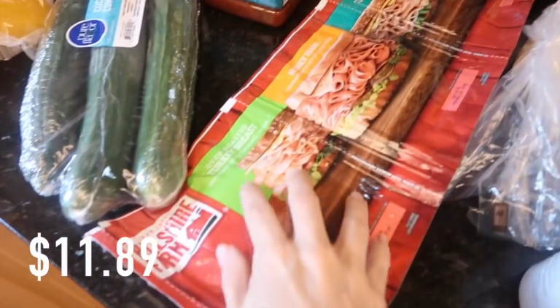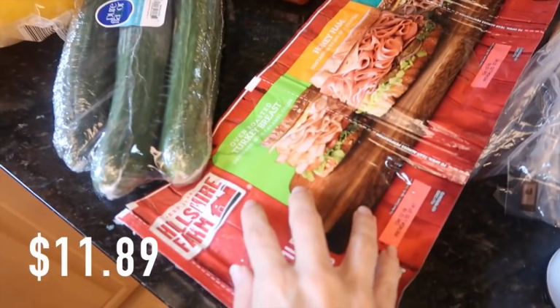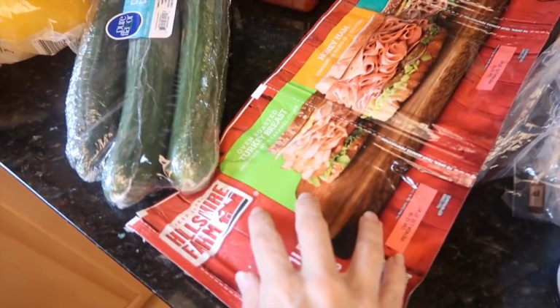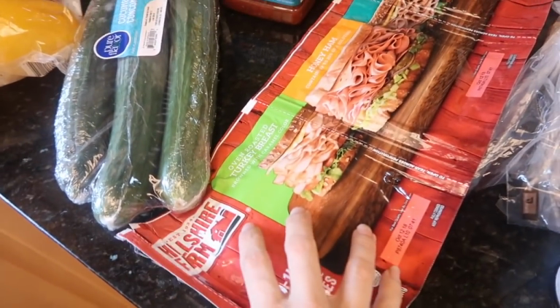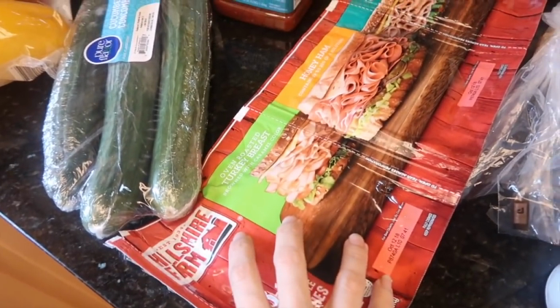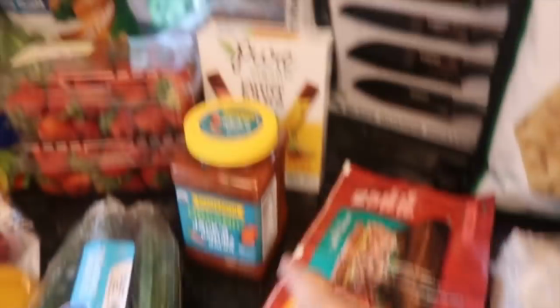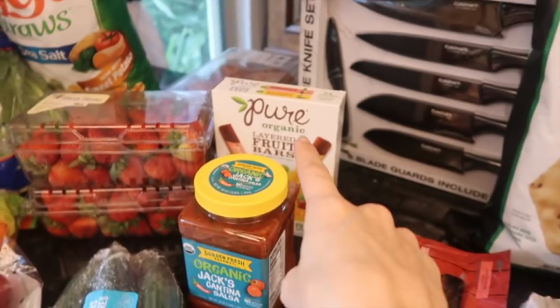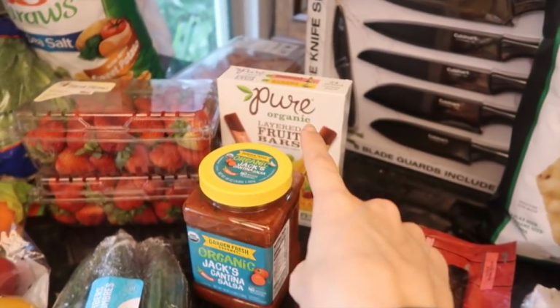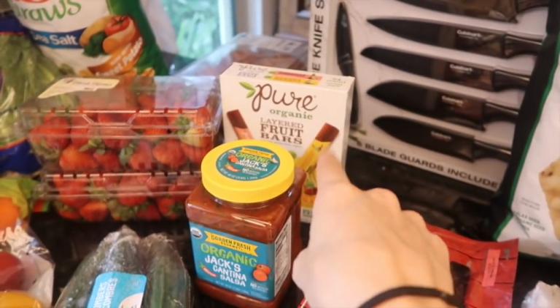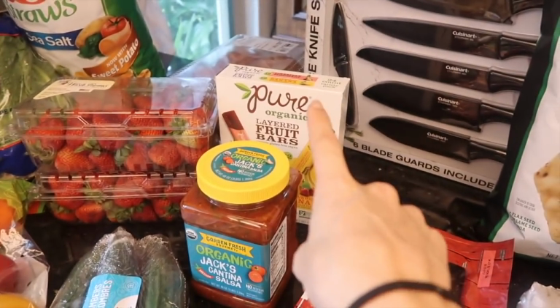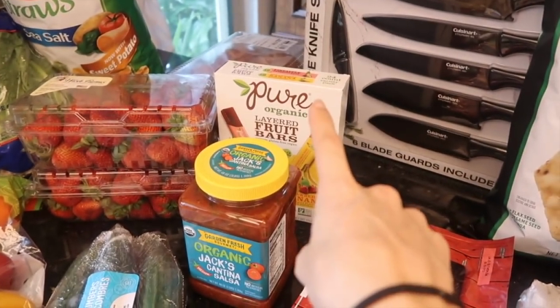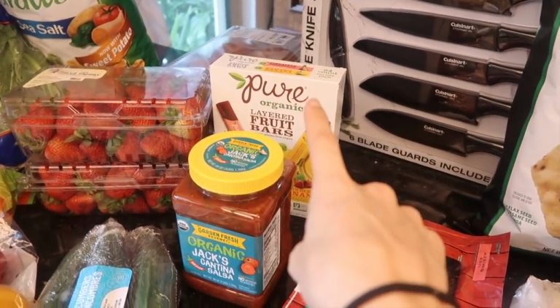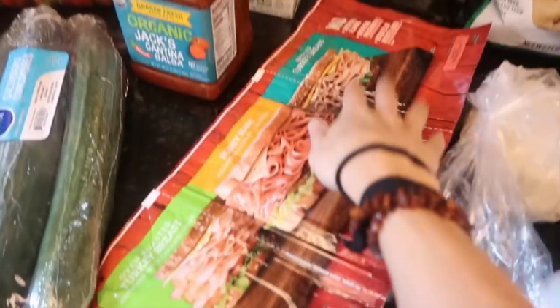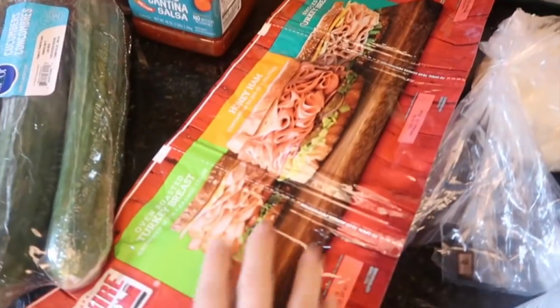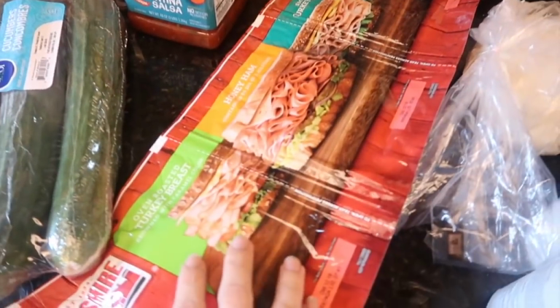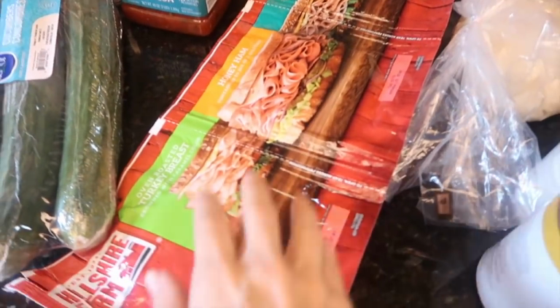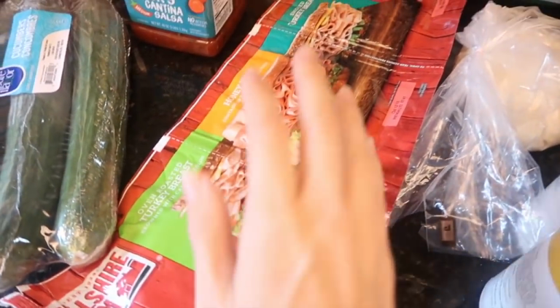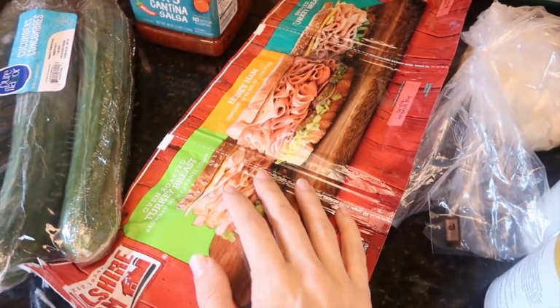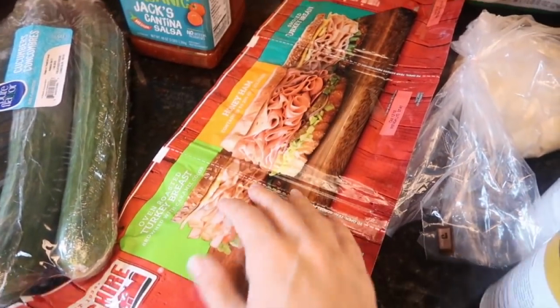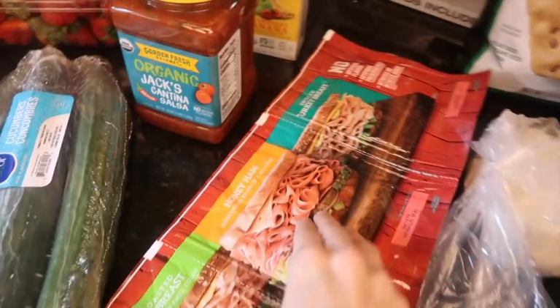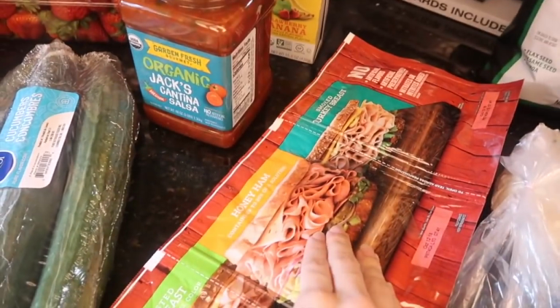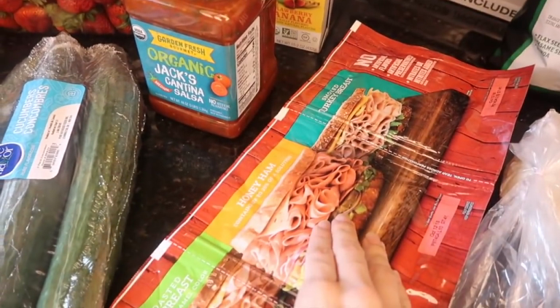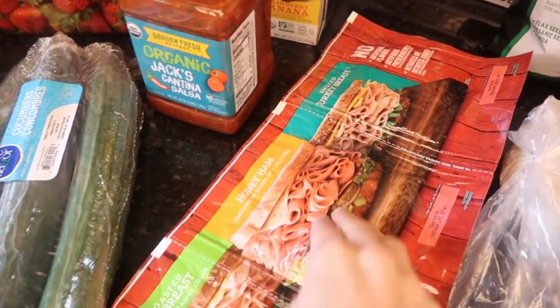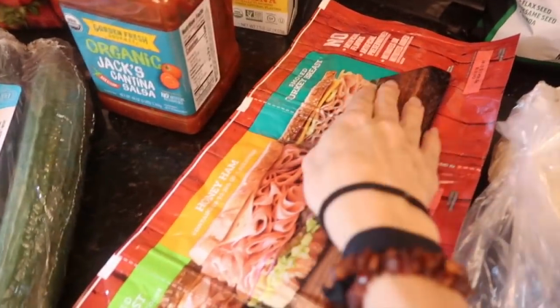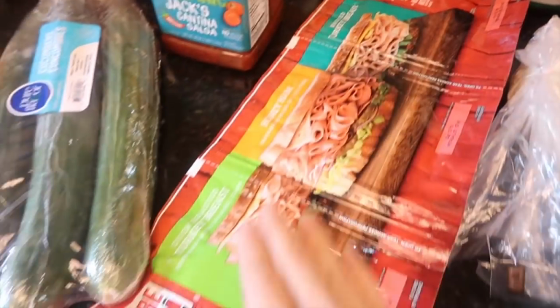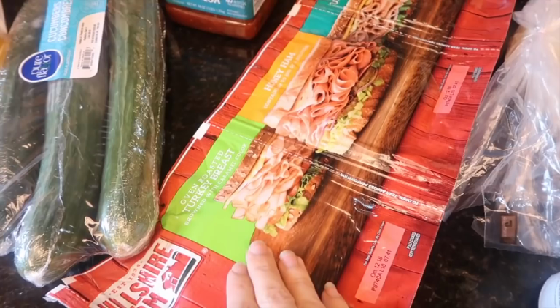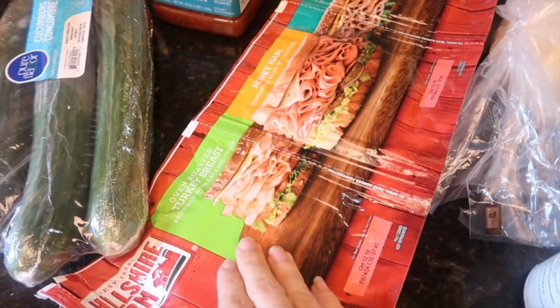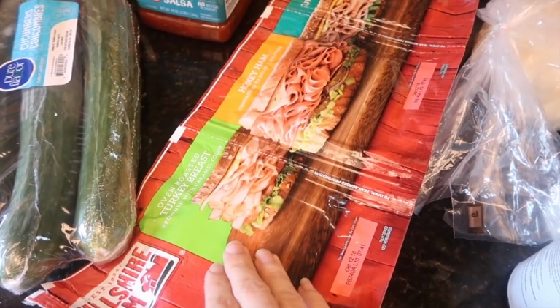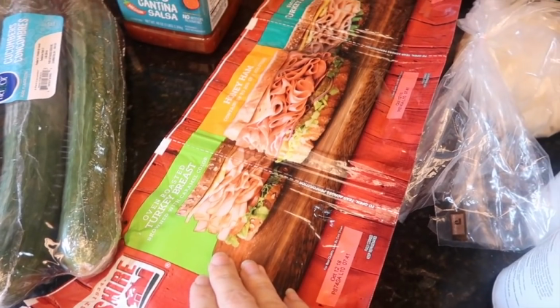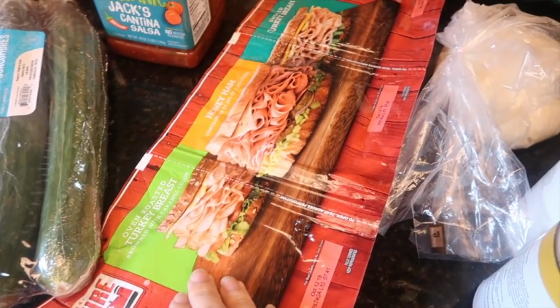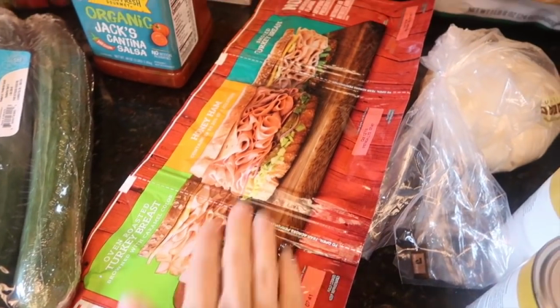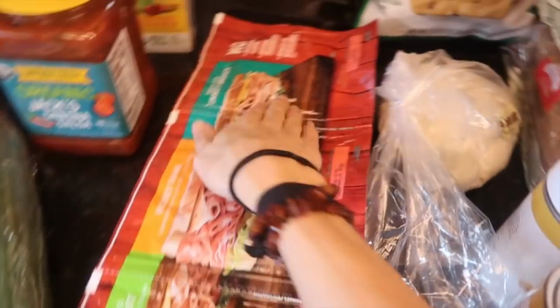And then I got a bunch of meat. I need to take a lesson from Veronica here and not buy this, but I needed ham, and it also came with turkey so I thought why not. This was like $10.